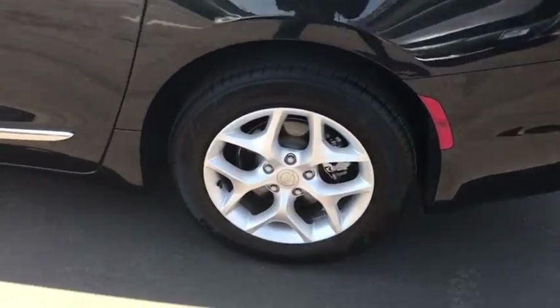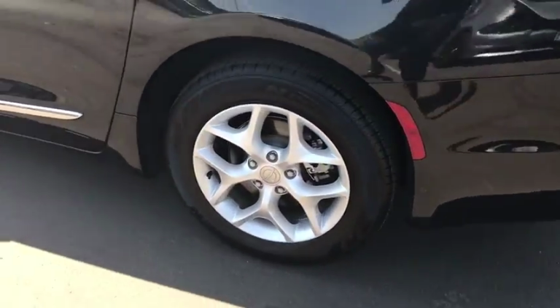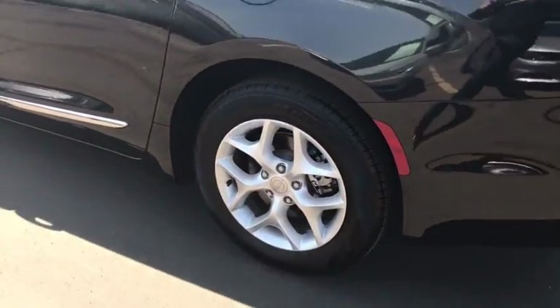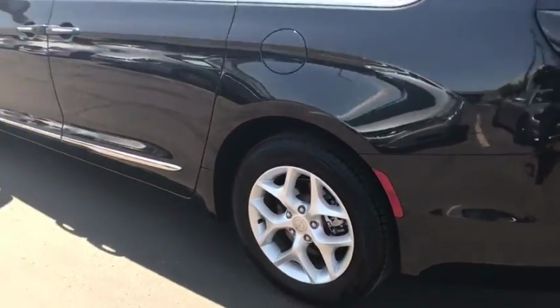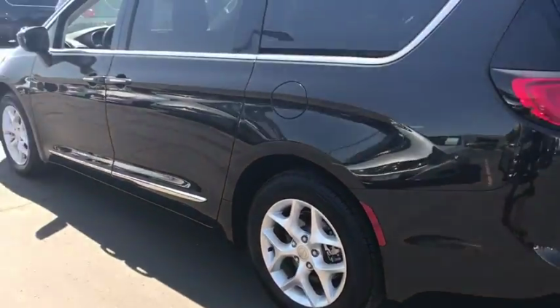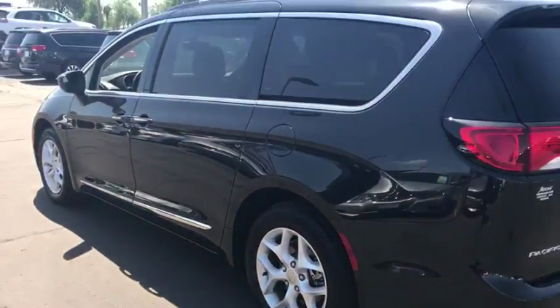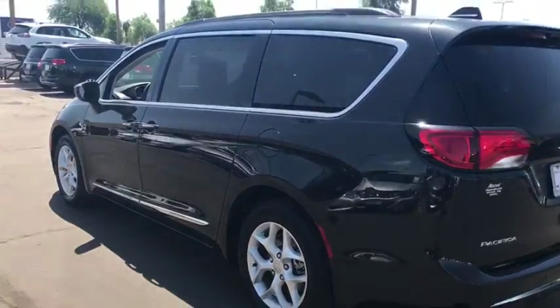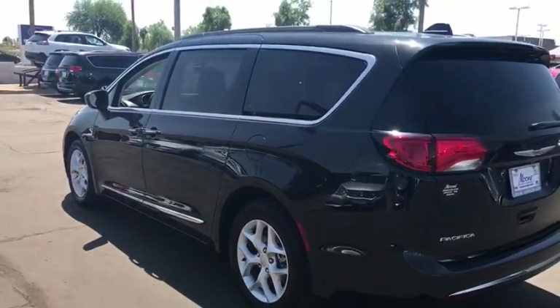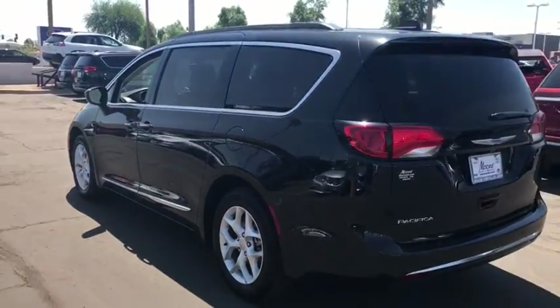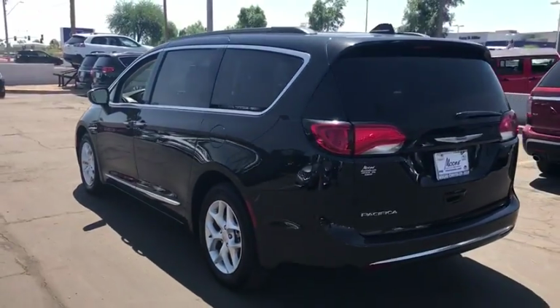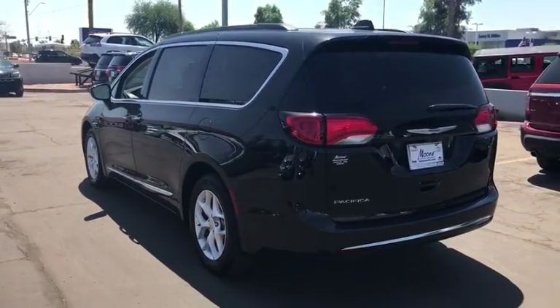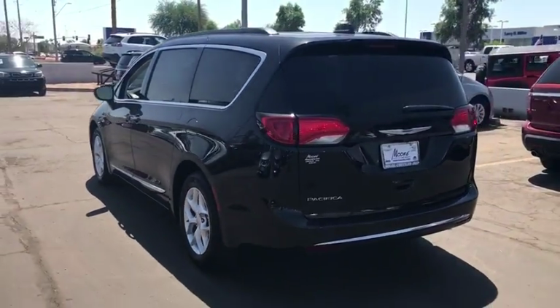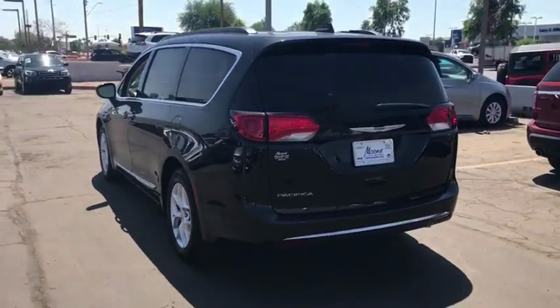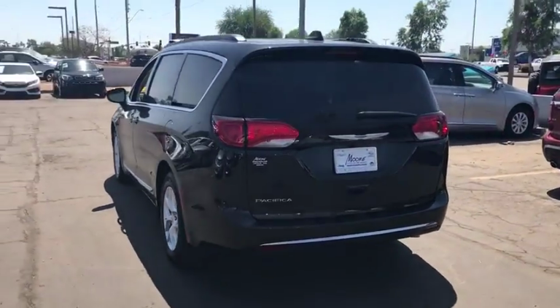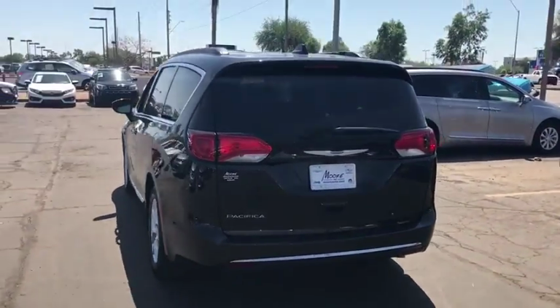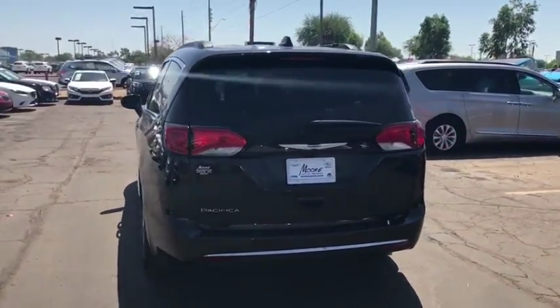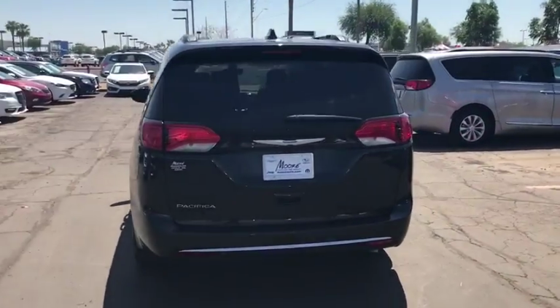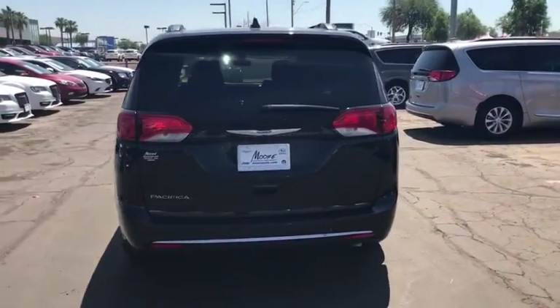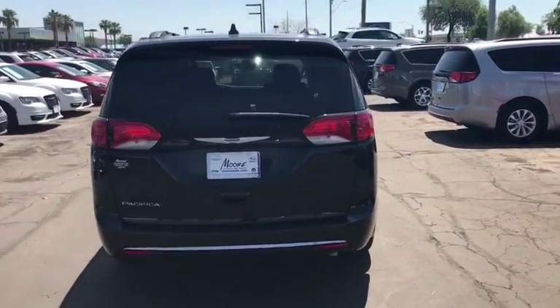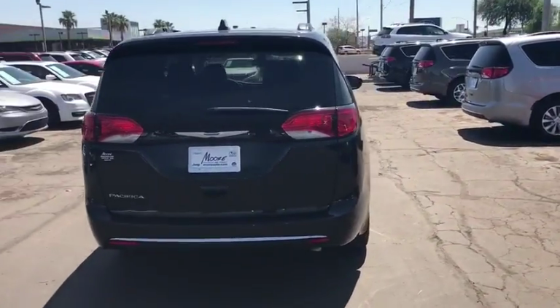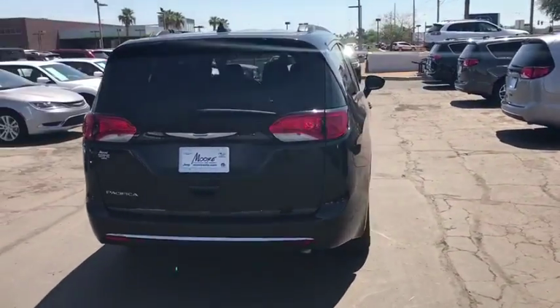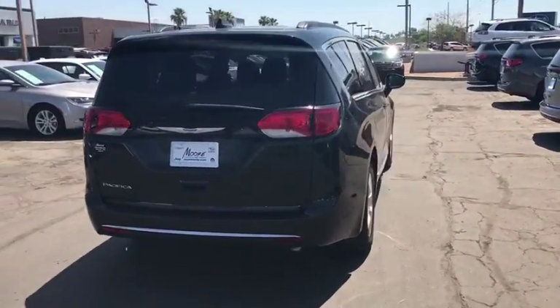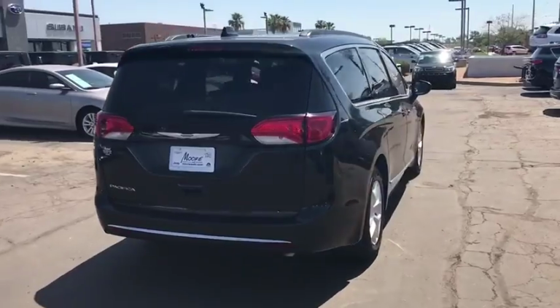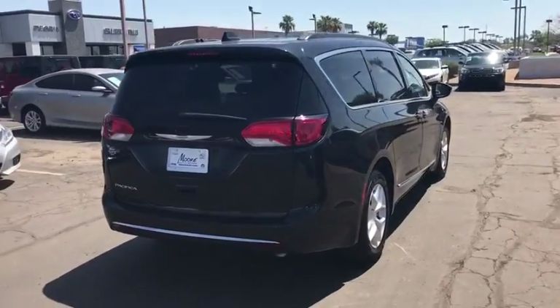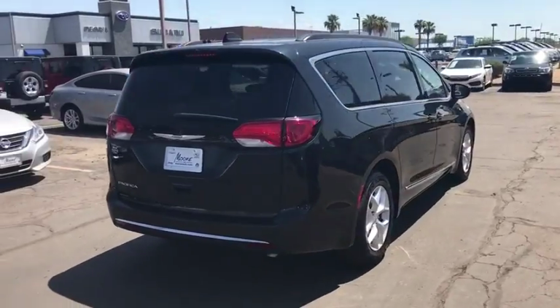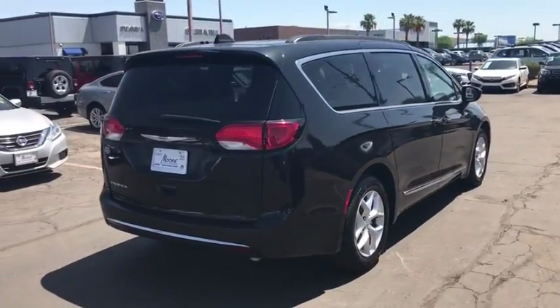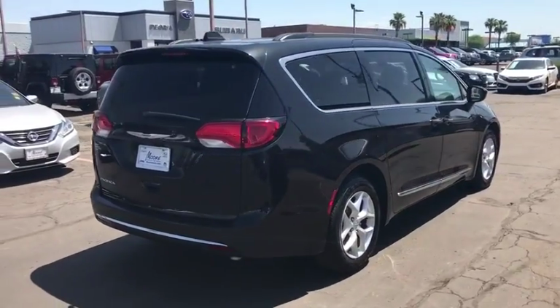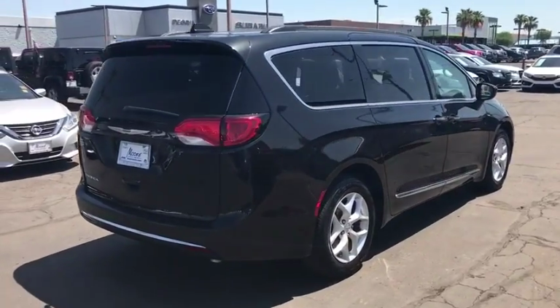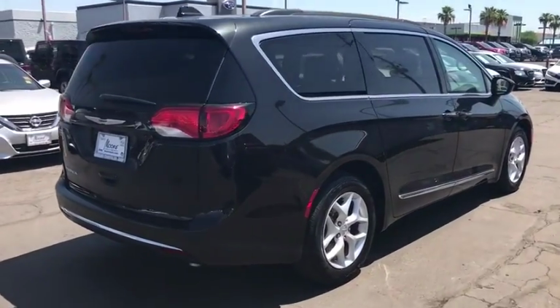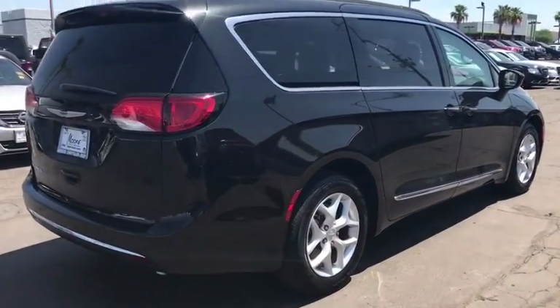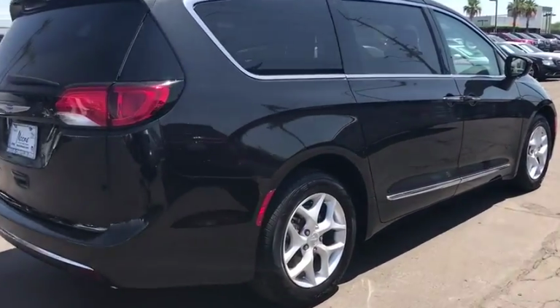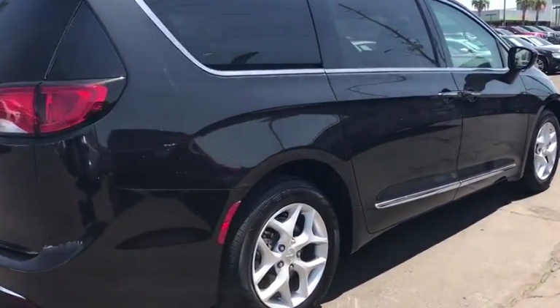Stability control, traction control, anti-lock braking system, keyless entry, steering wheel audio controls, backup camera, power liftgate, leather wrapped steering wheel, Bluetooth.